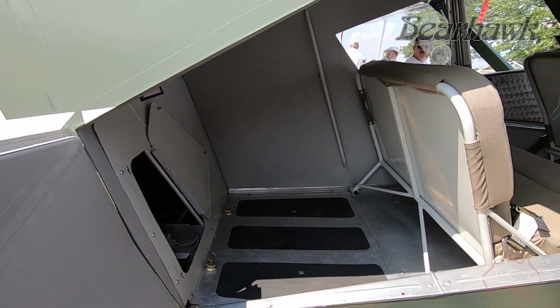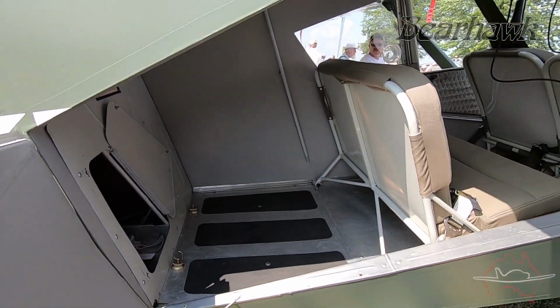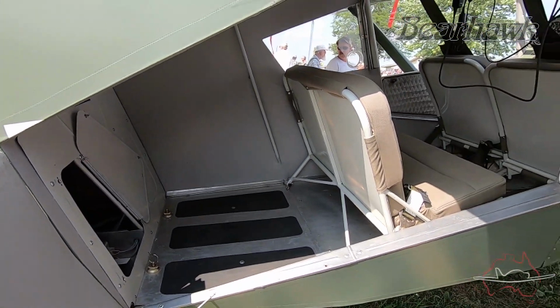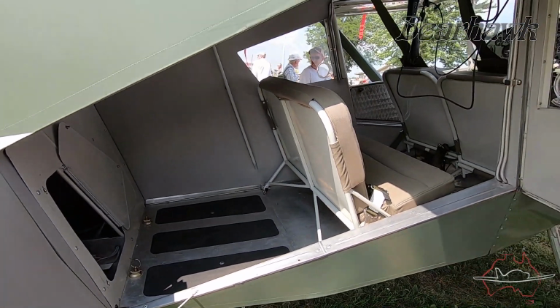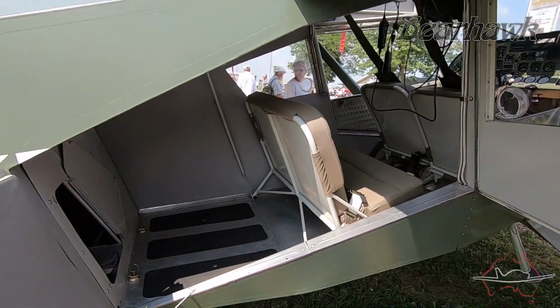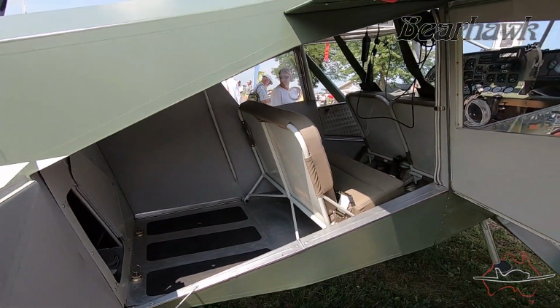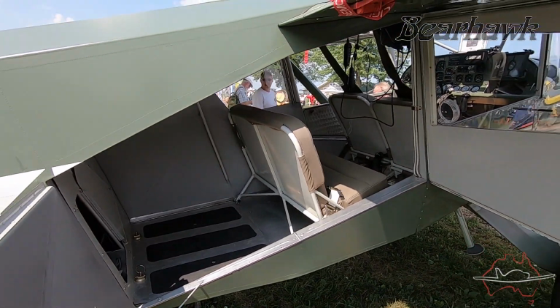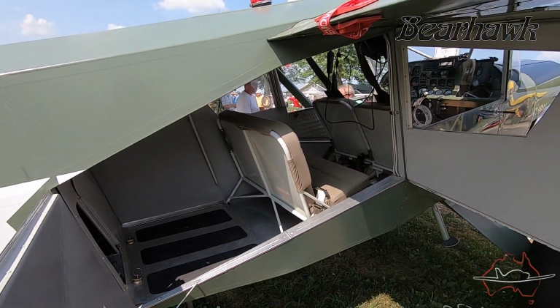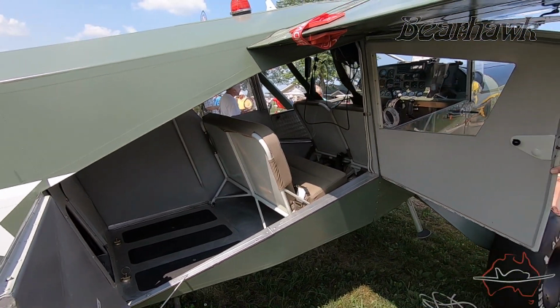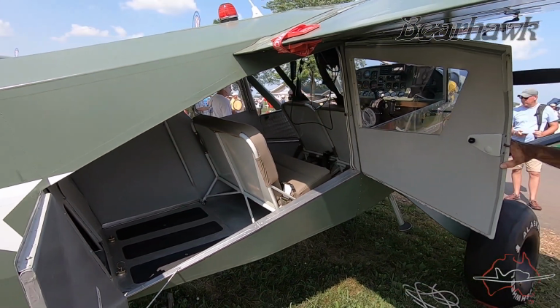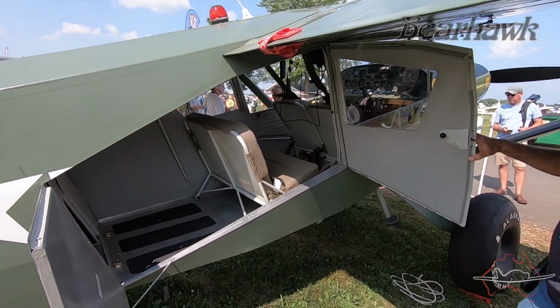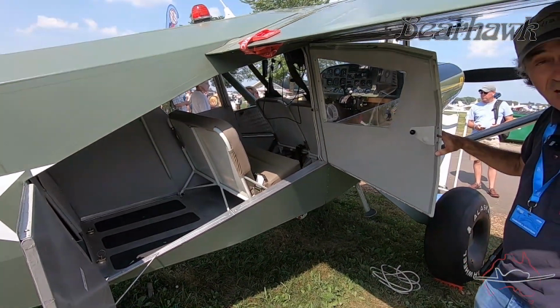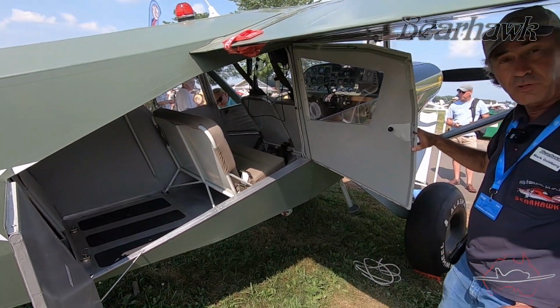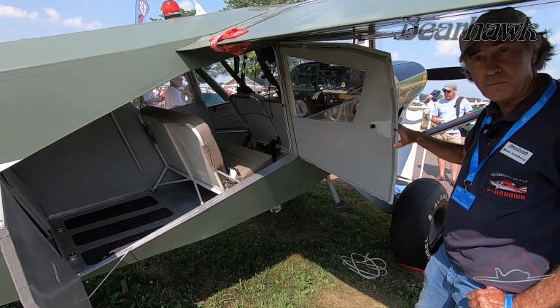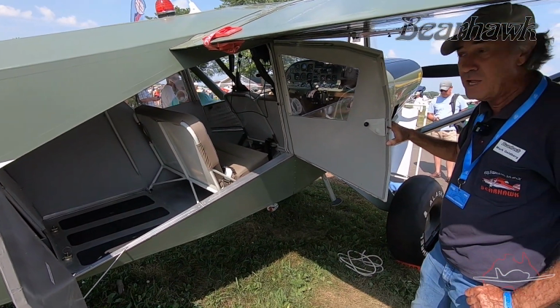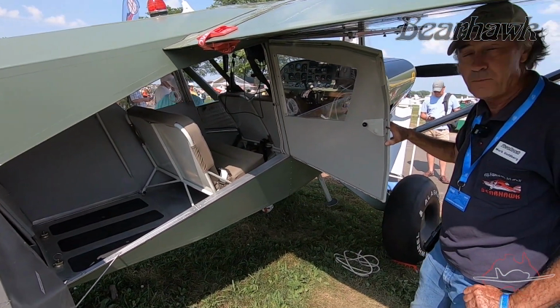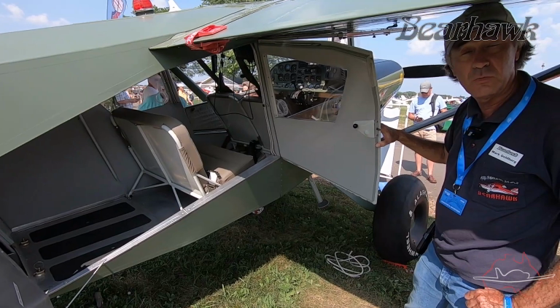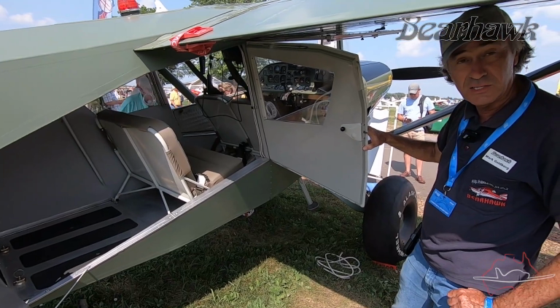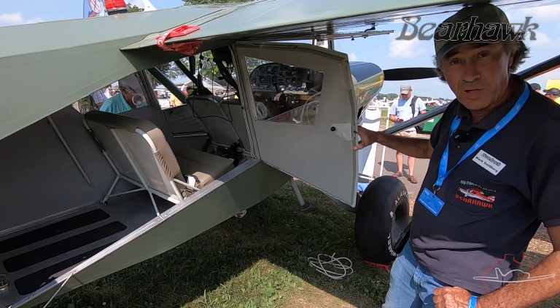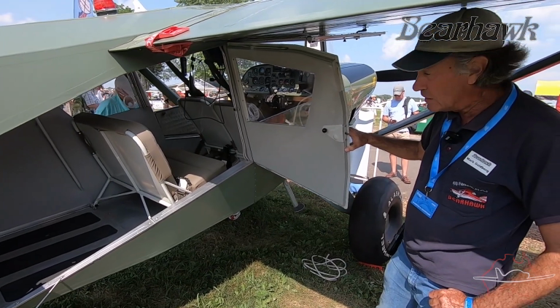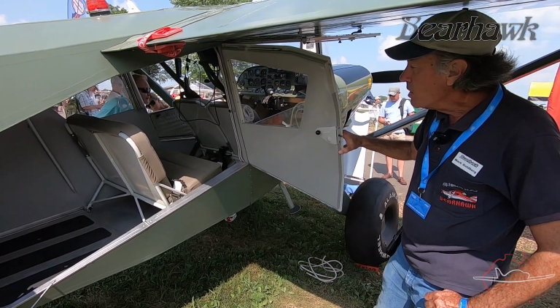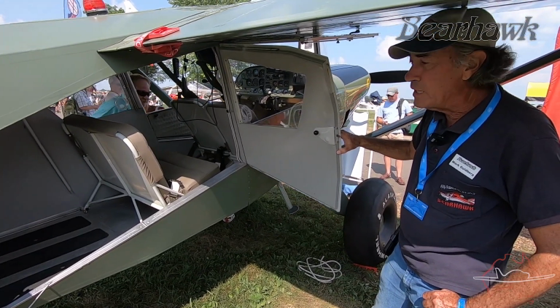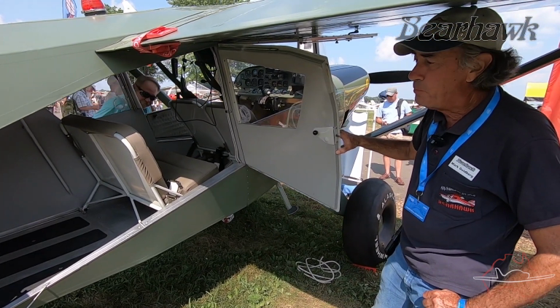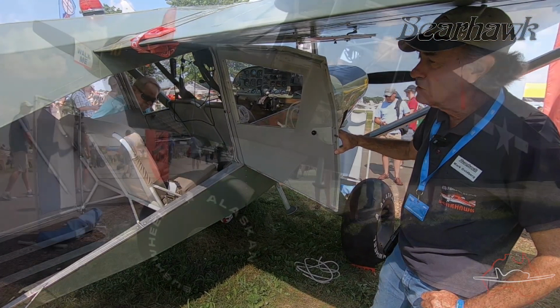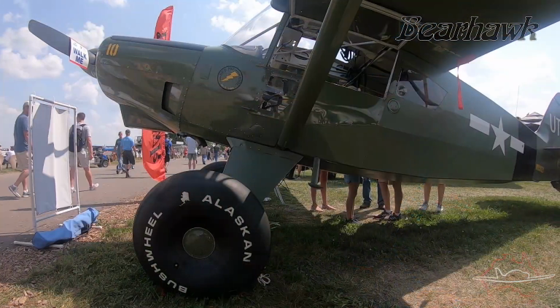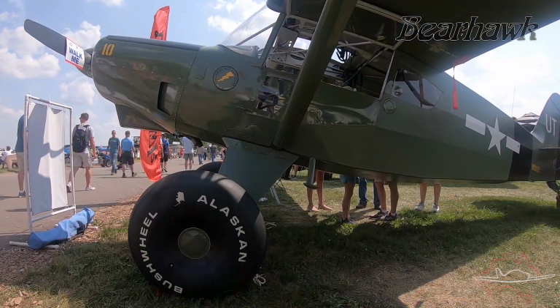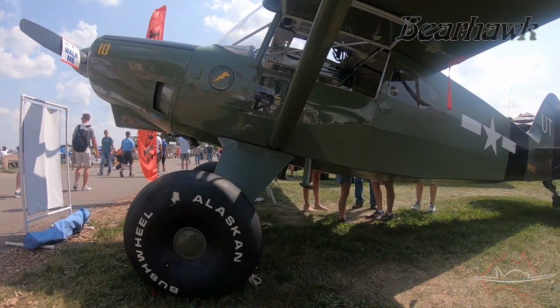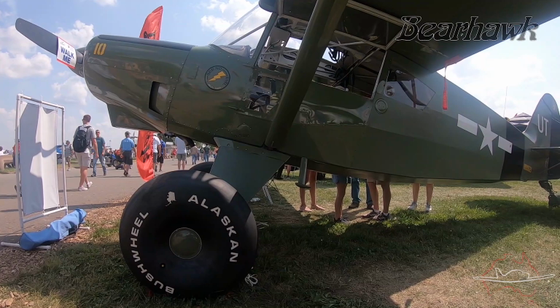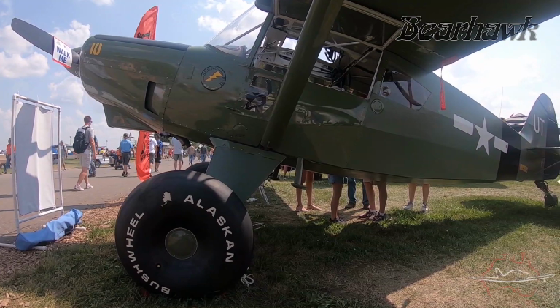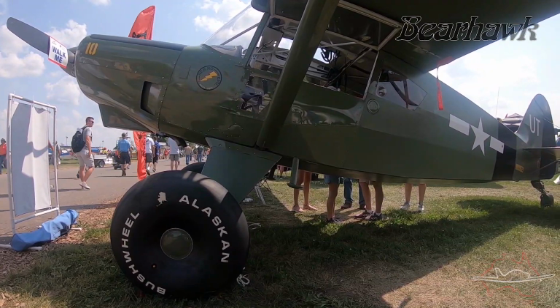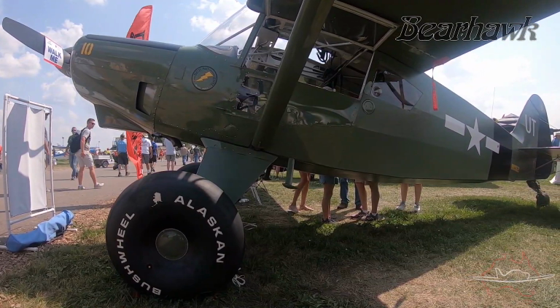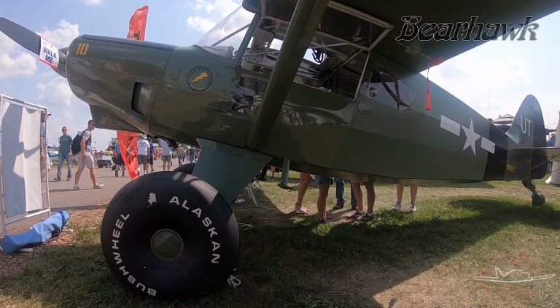The main thing is it's a spectacular flying airplane, as people see when they get demo flights. If you need a four-place tailwheel airplane, this is a great option.